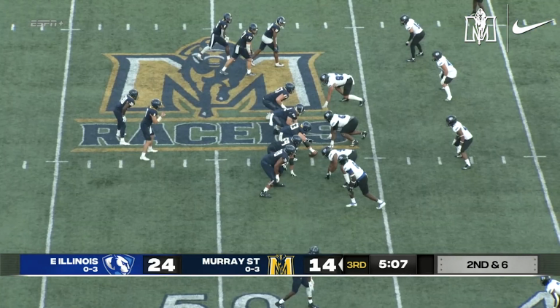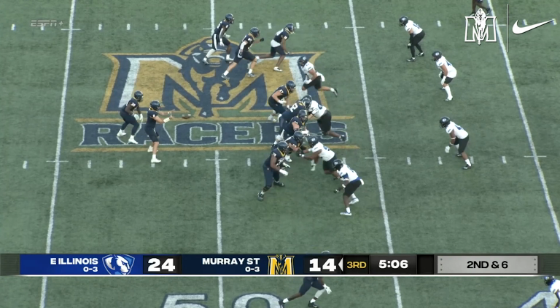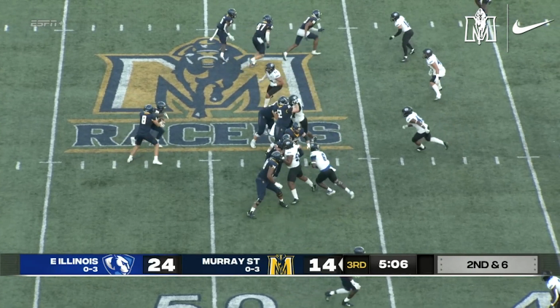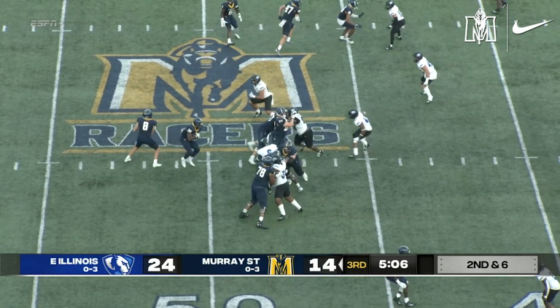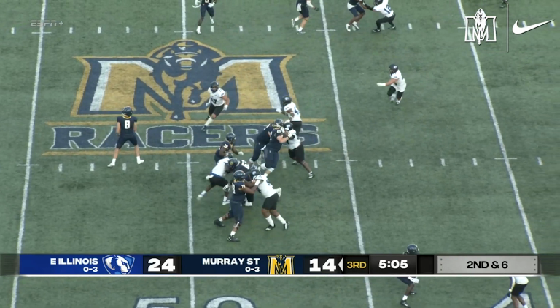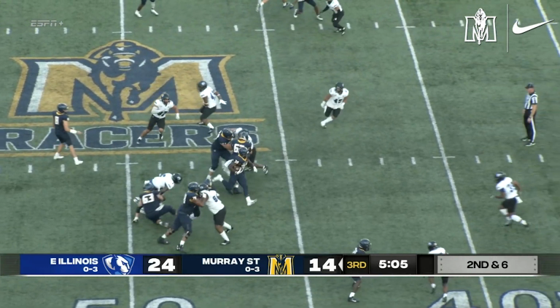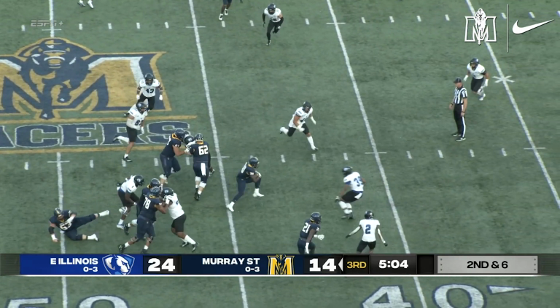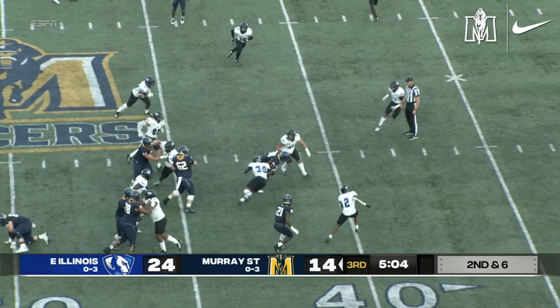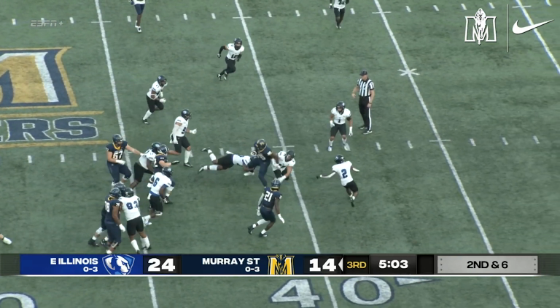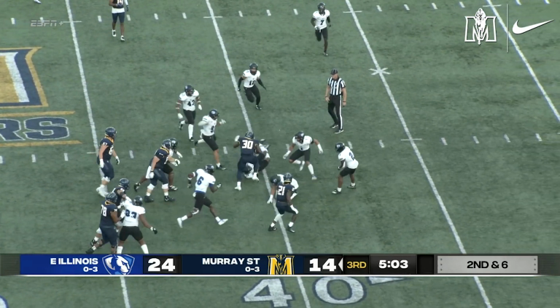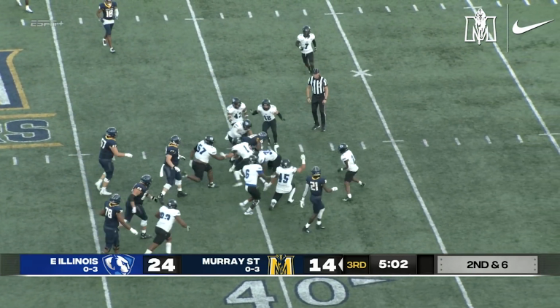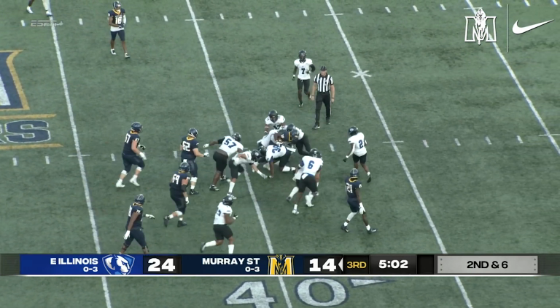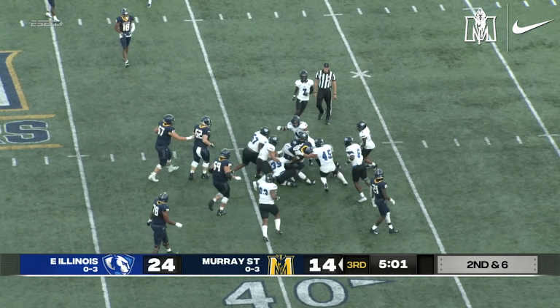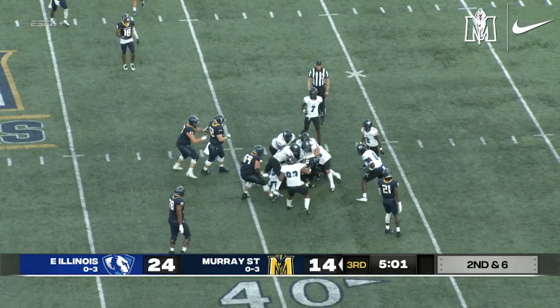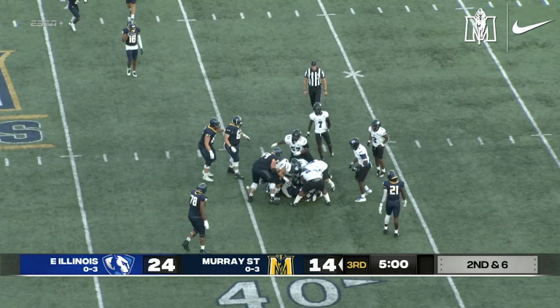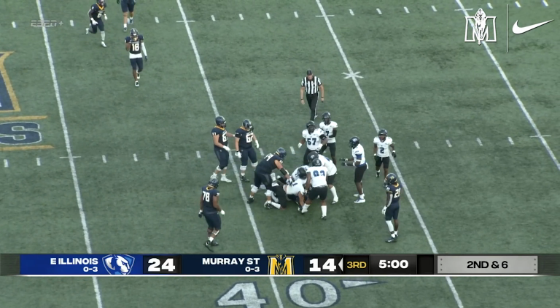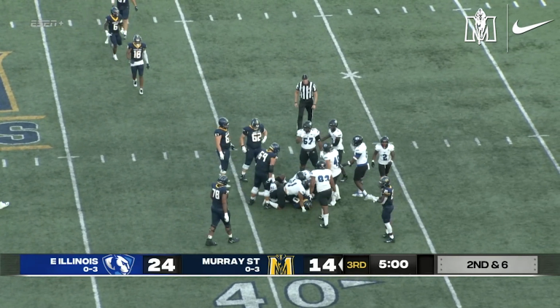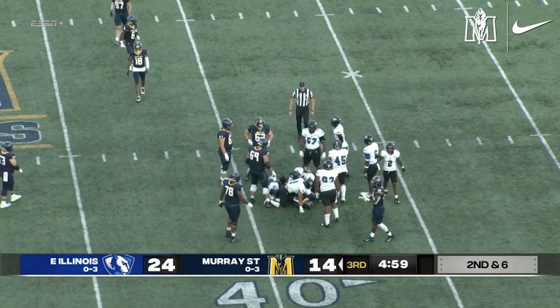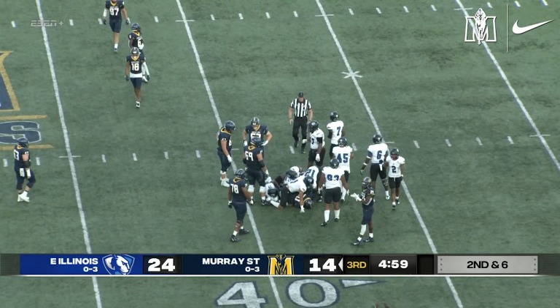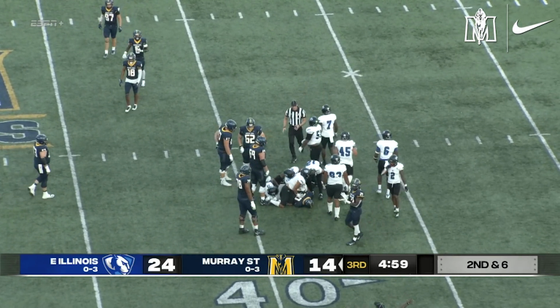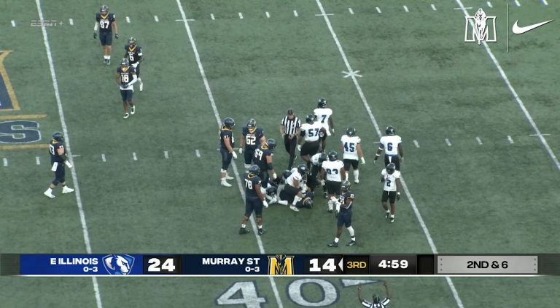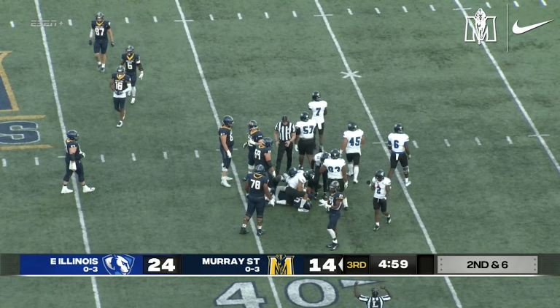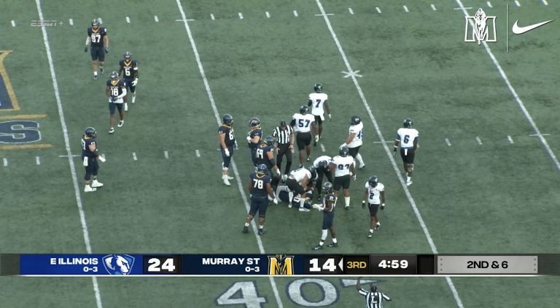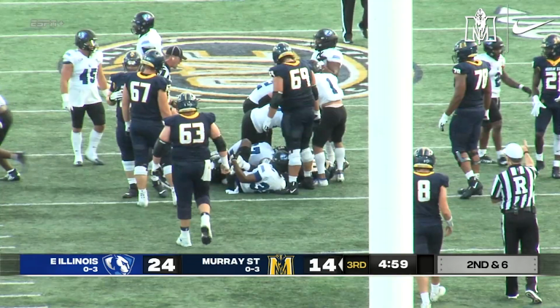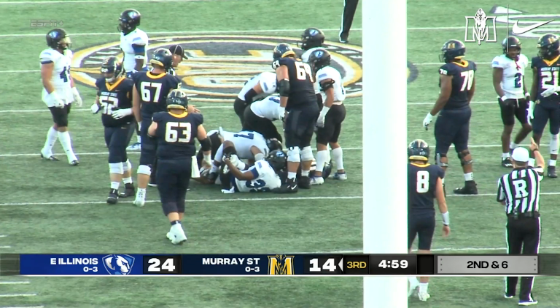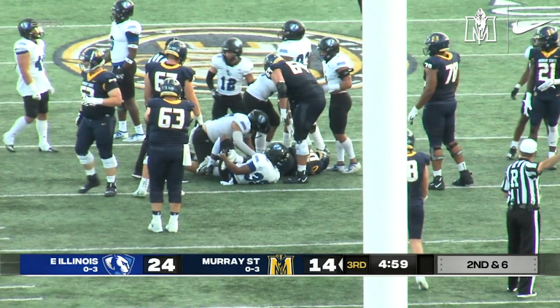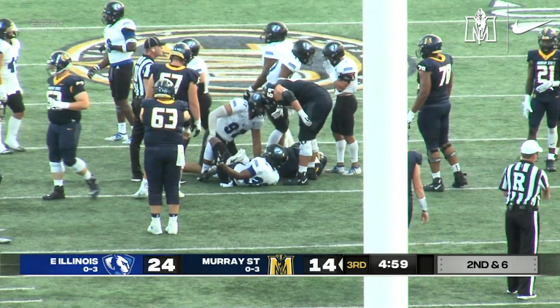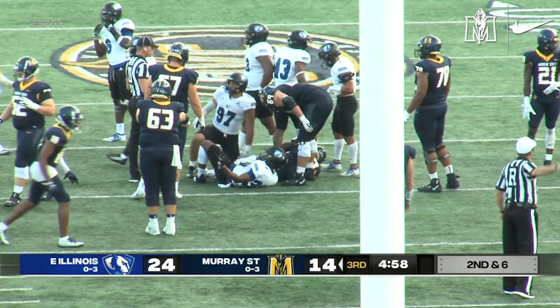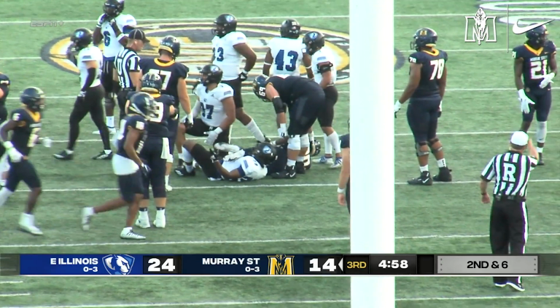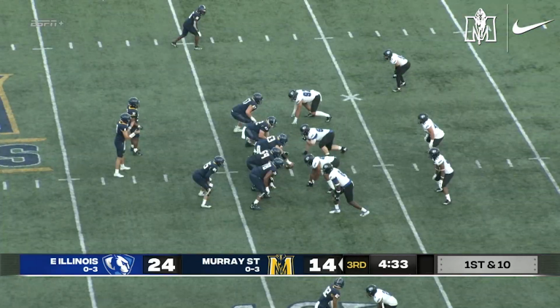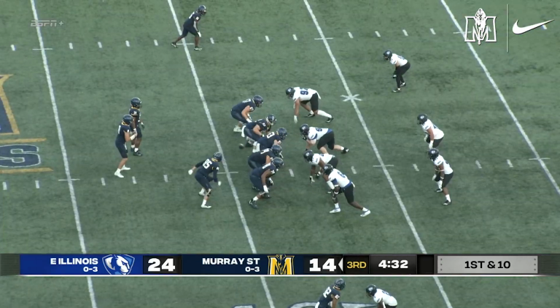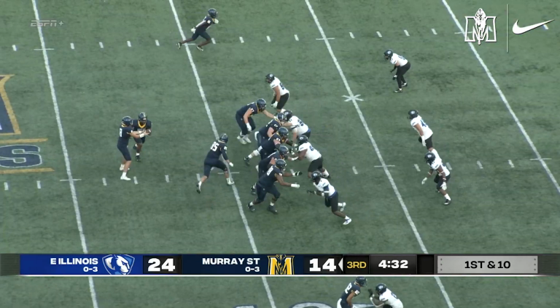Approaching the five-minute mark of the third quarter. Stinson to Northington up the middle. Spins her way through a missed tackle at the 40, gets down to the 38. It's a Racer first down and a nine-yard gain for Jawan Northington.